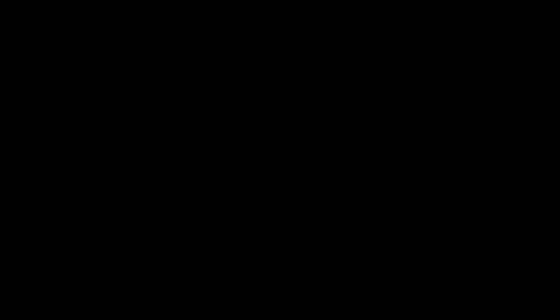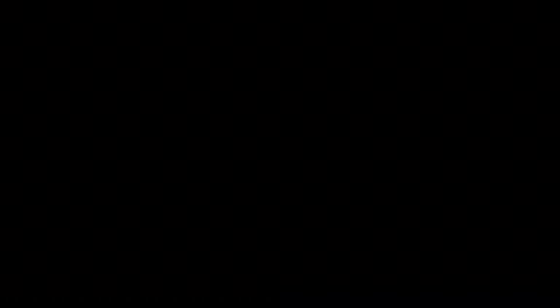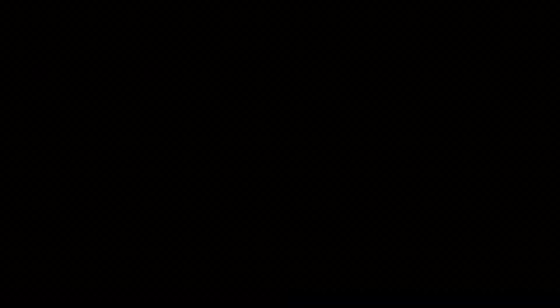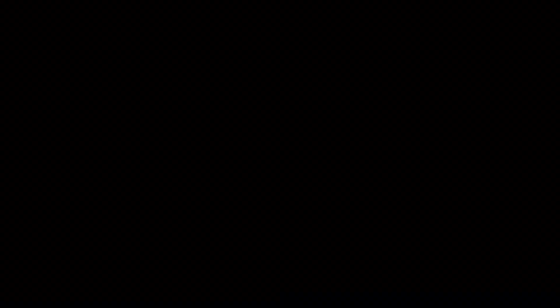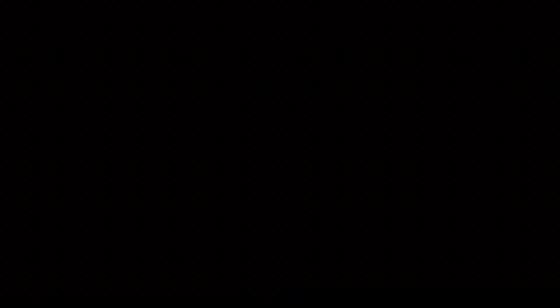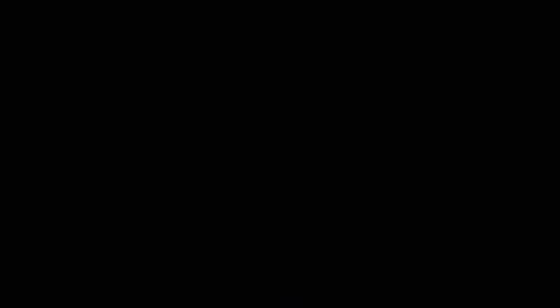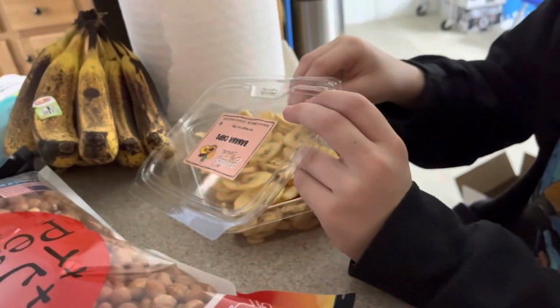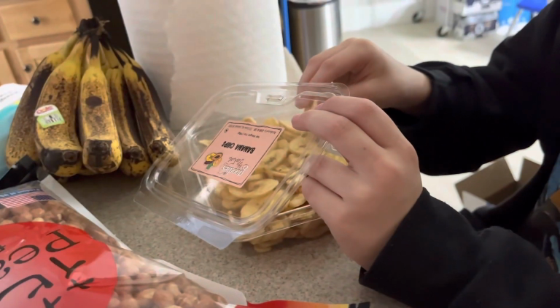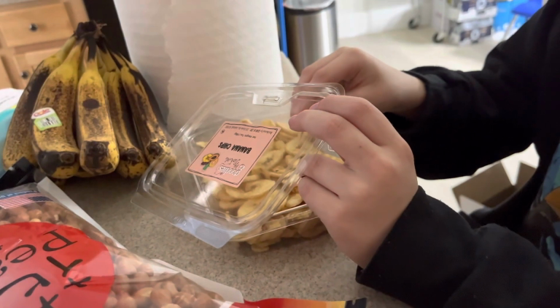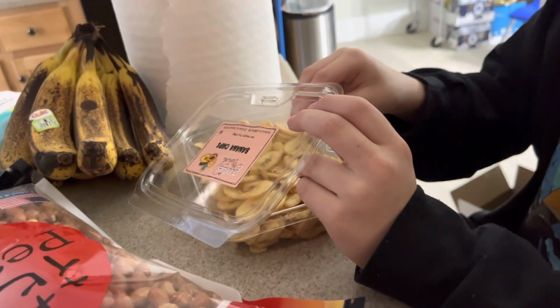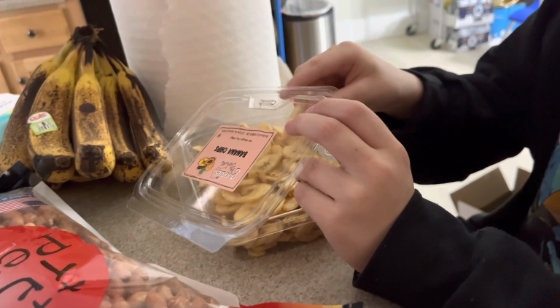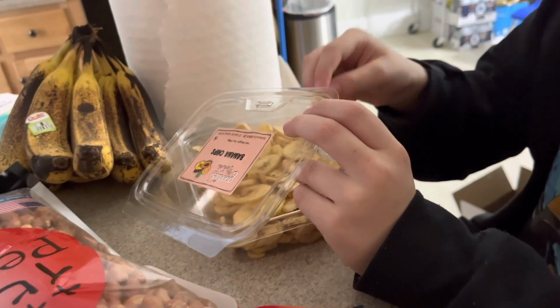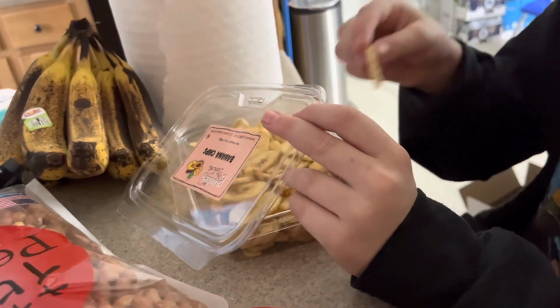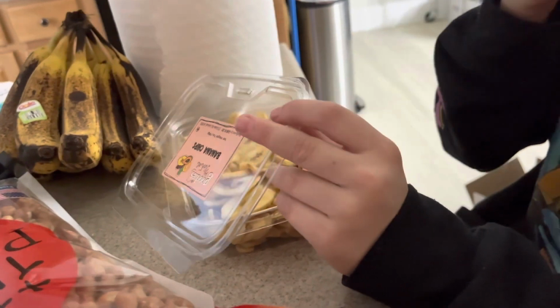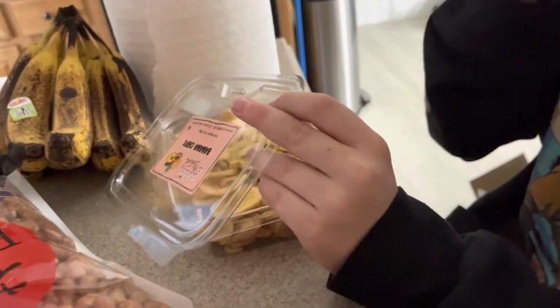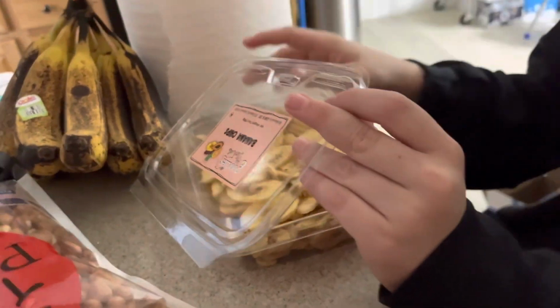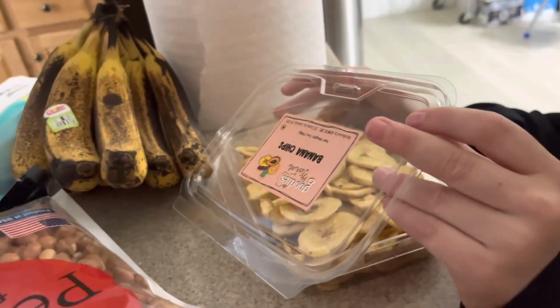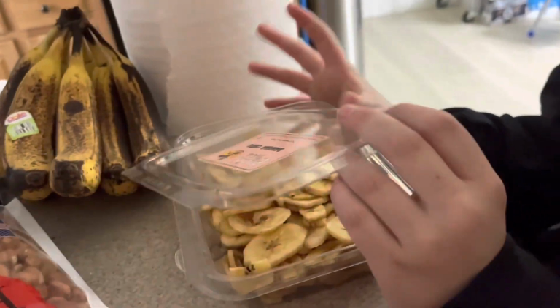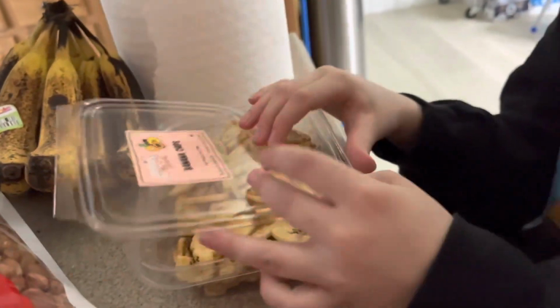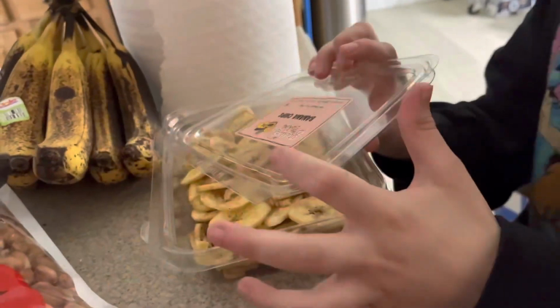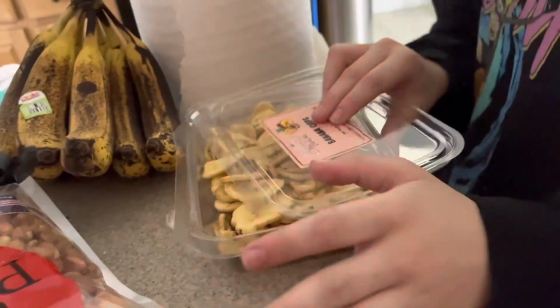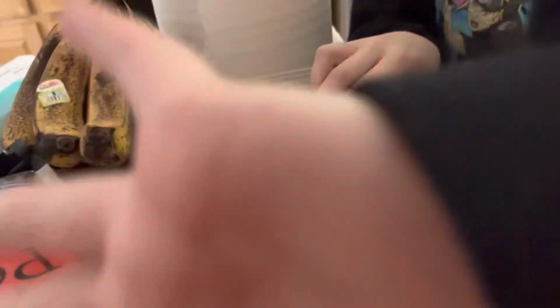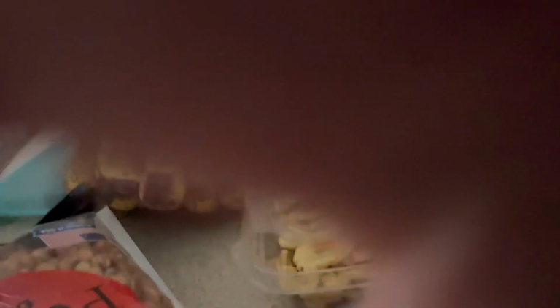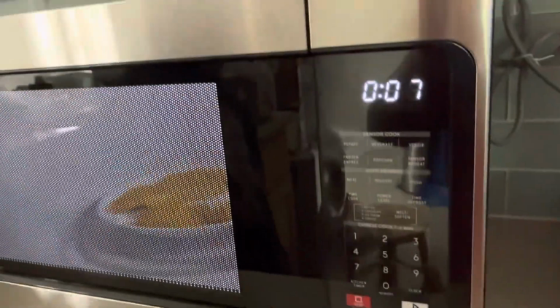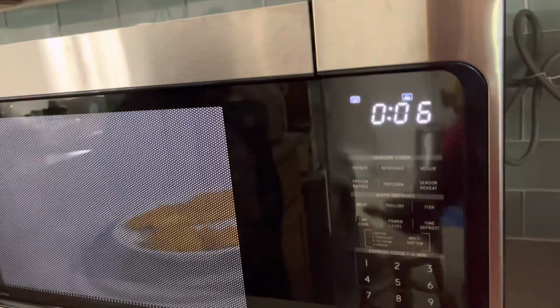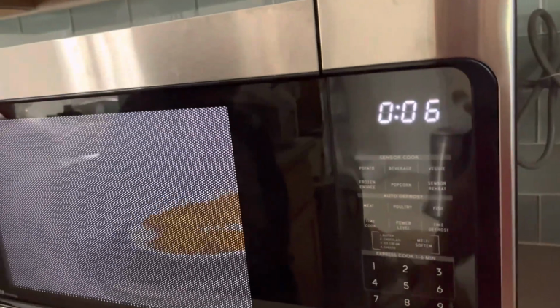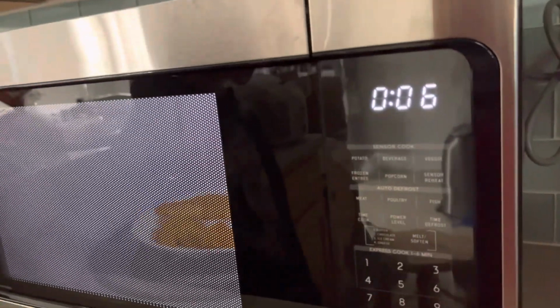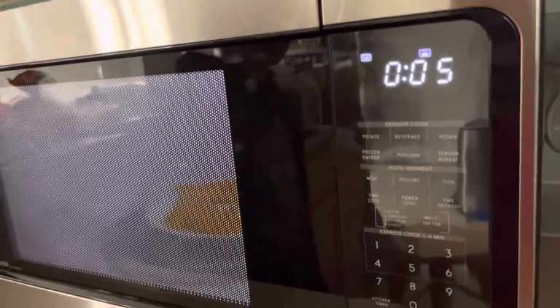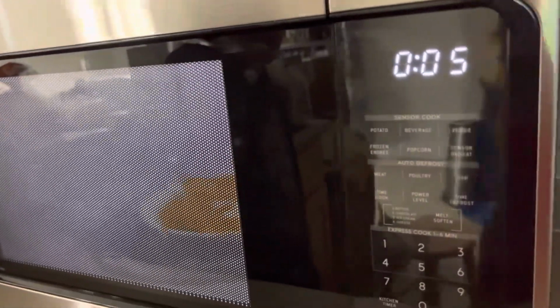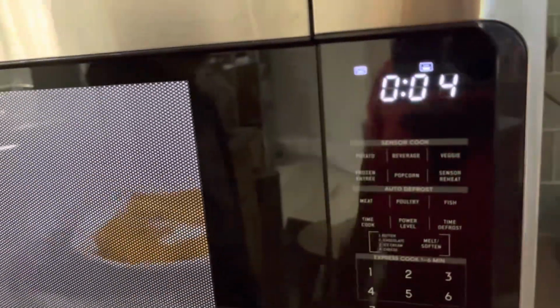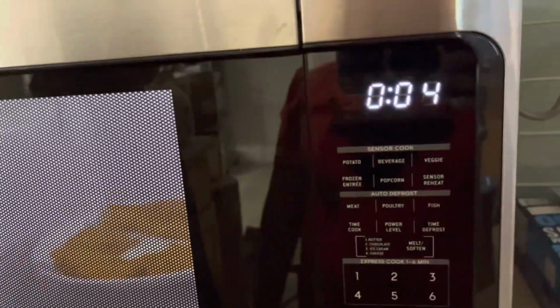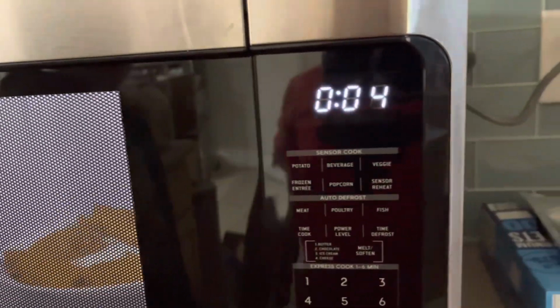10 minutes later. Looks like it's almost done. 5 seconds left.